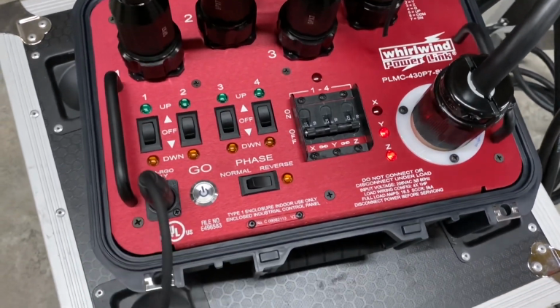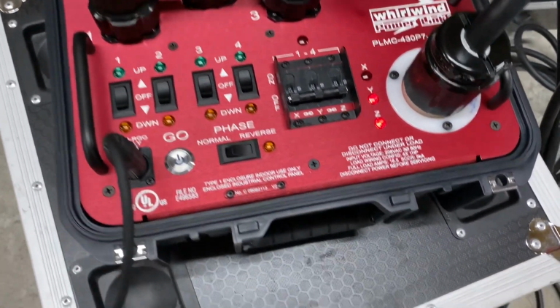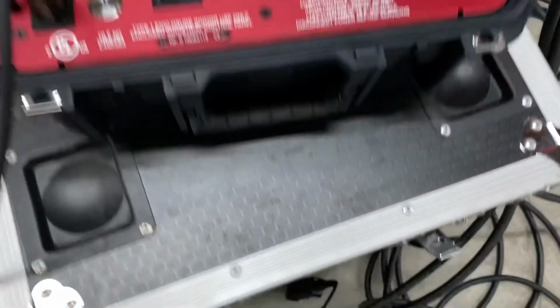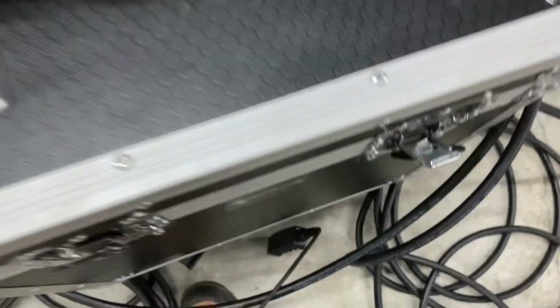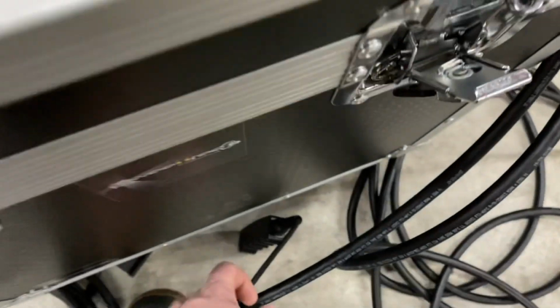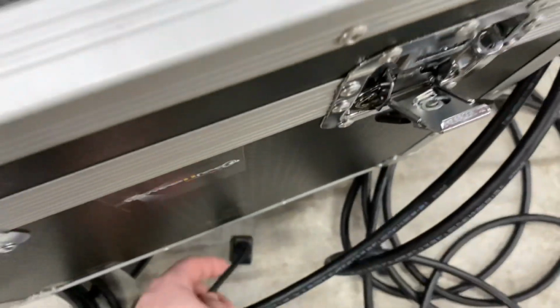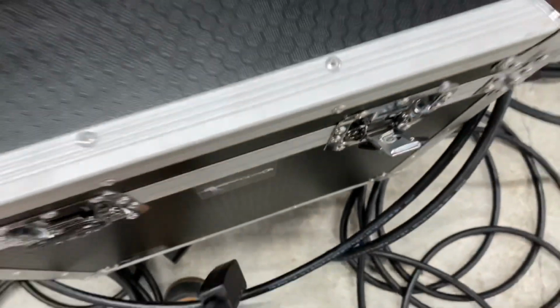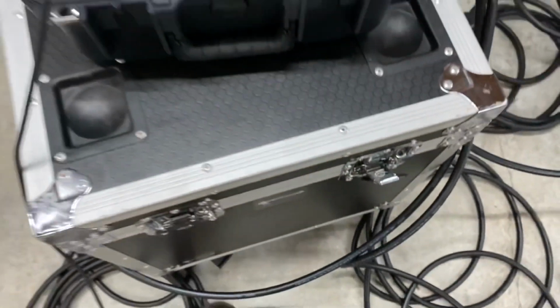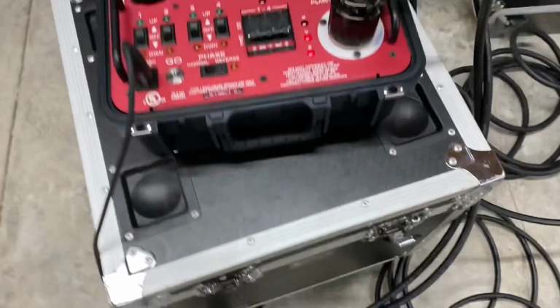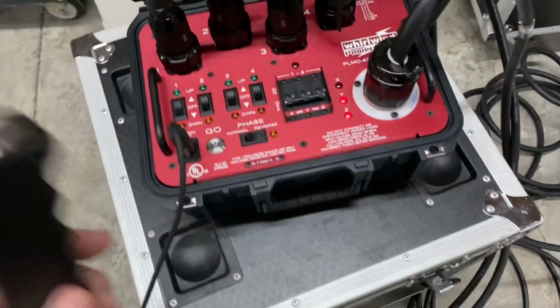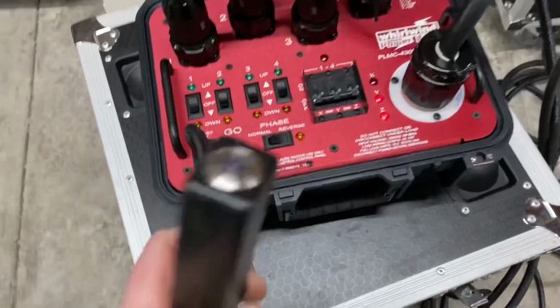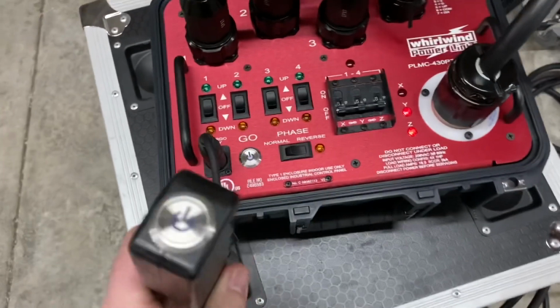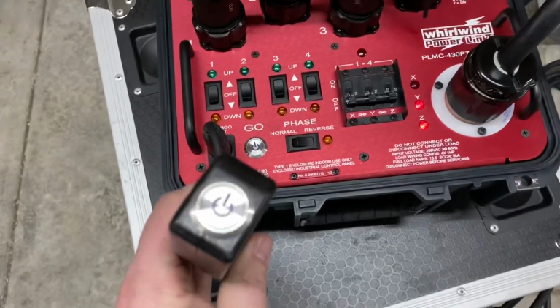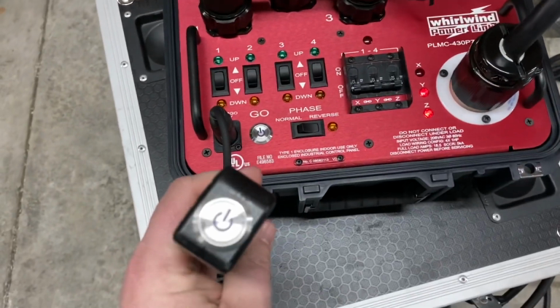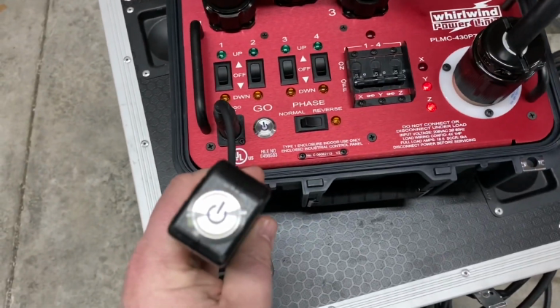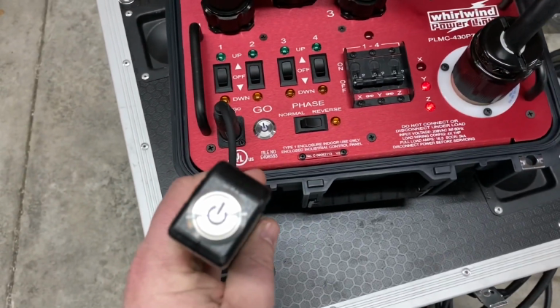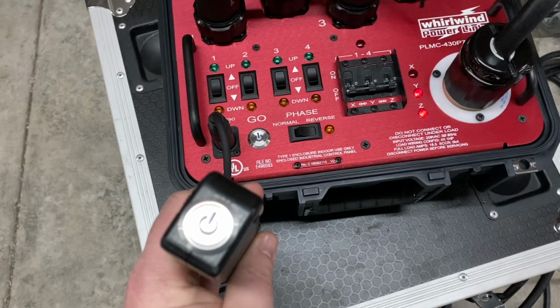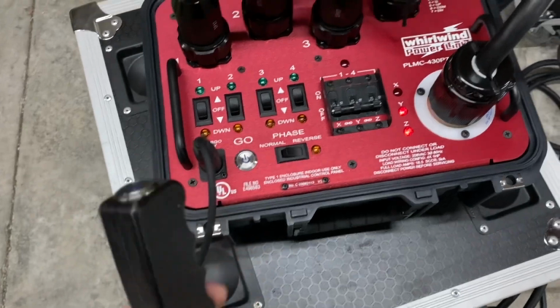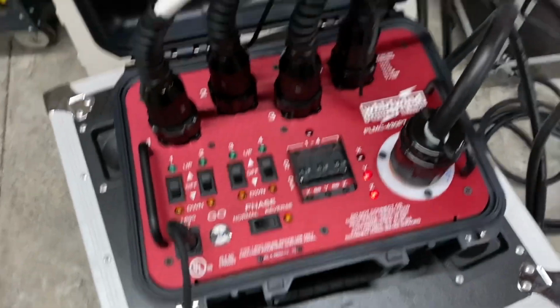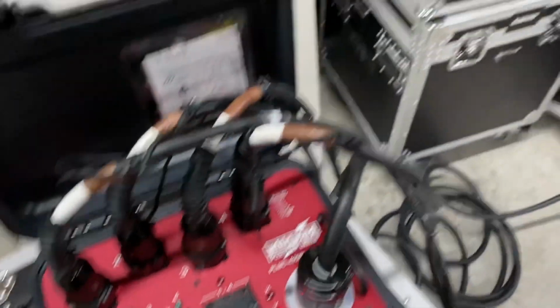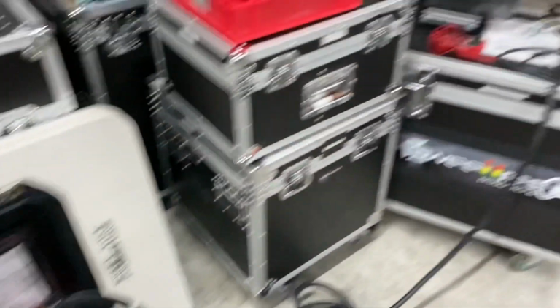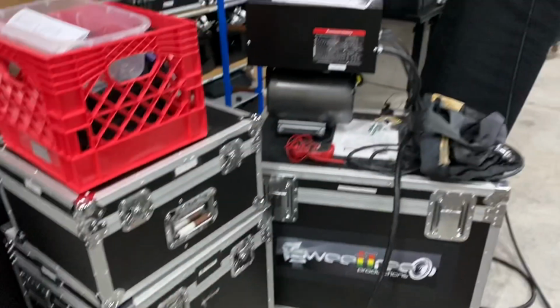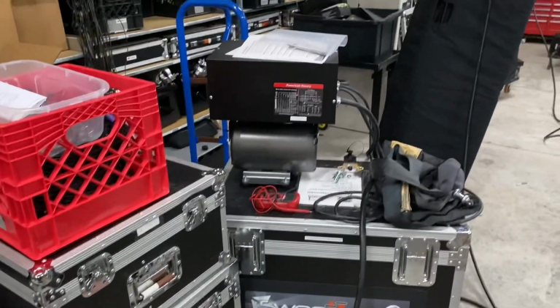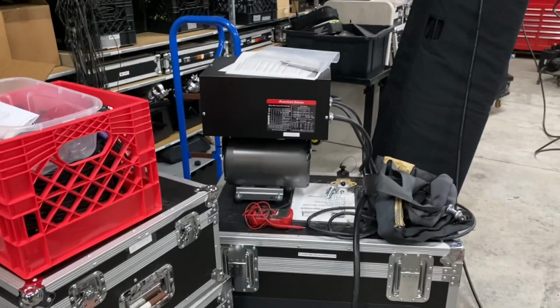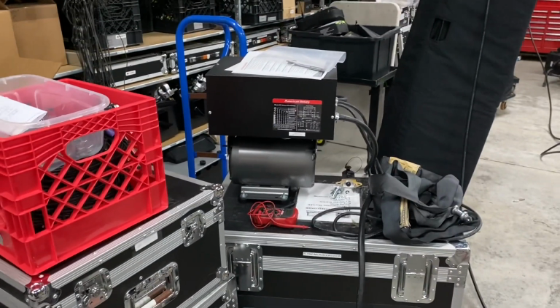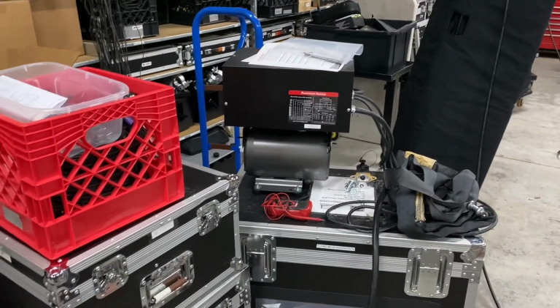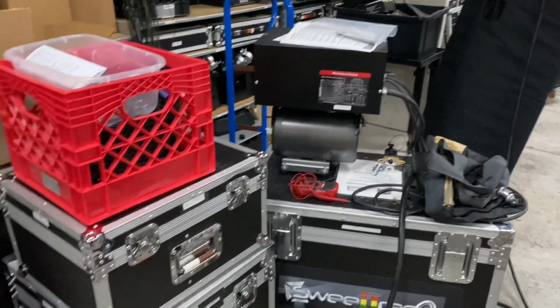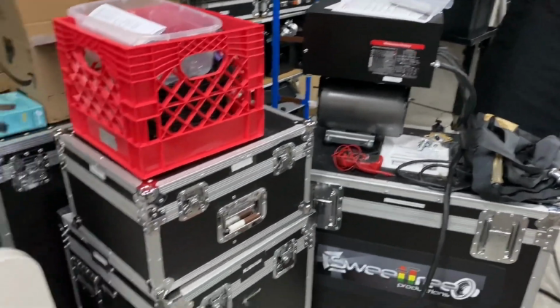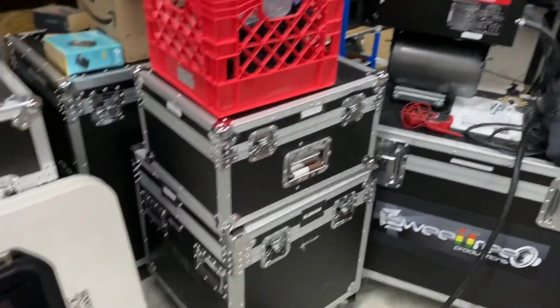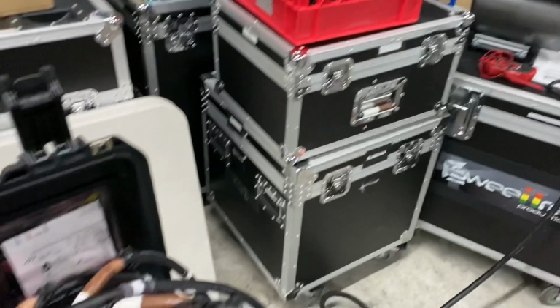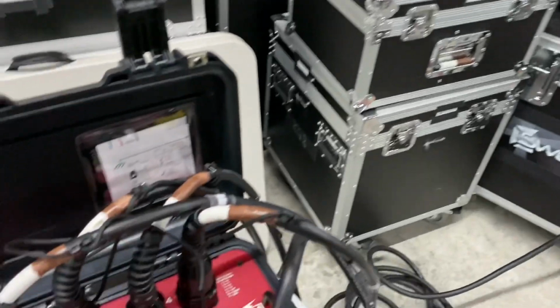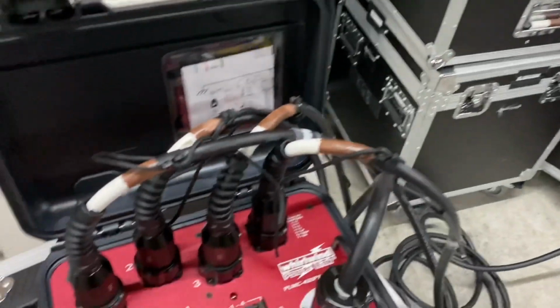There's also a cool XLR connector that goes to a remote control which has the same buttons and powers up blue. We are using a rotary phase converter to get three-phase power because a lot of our venues don't end up having it, so we'll show you a little bit more about that as well.